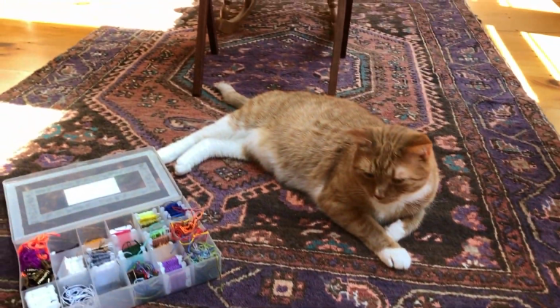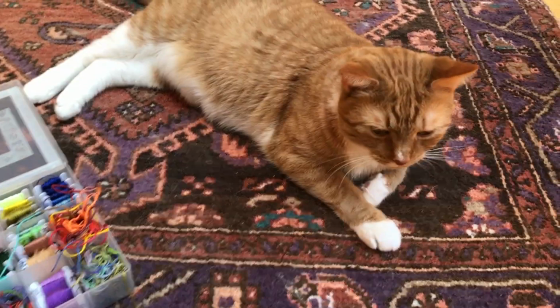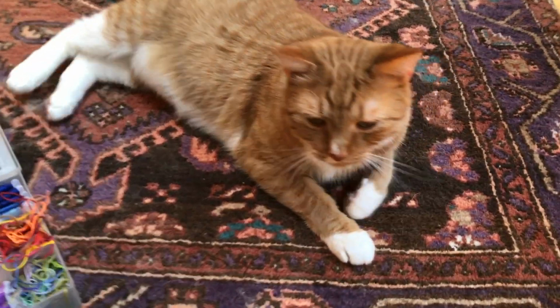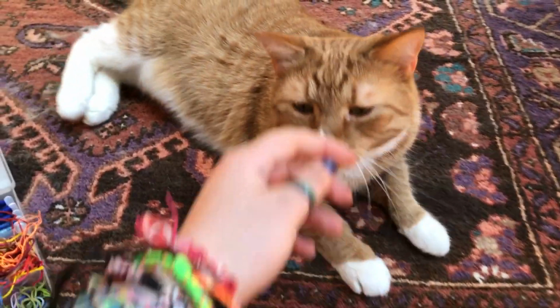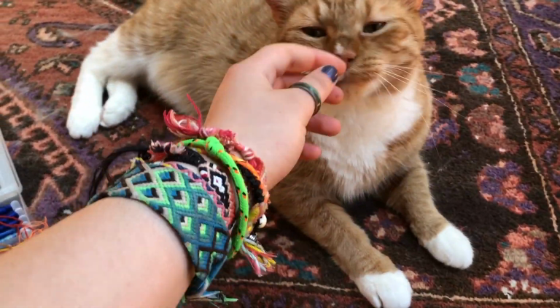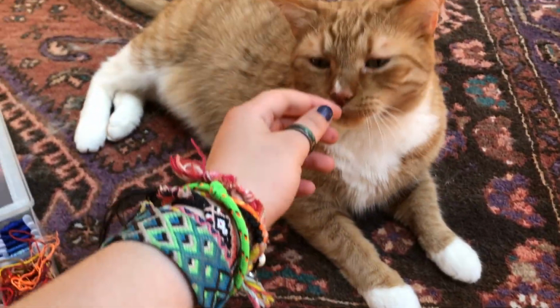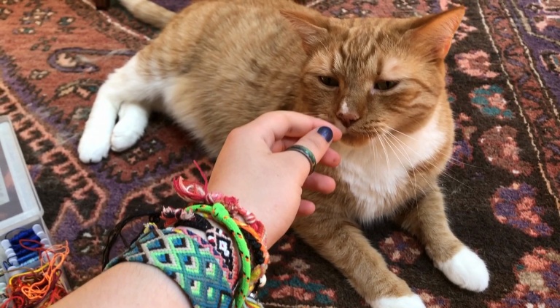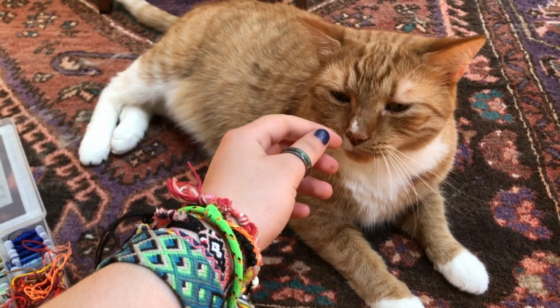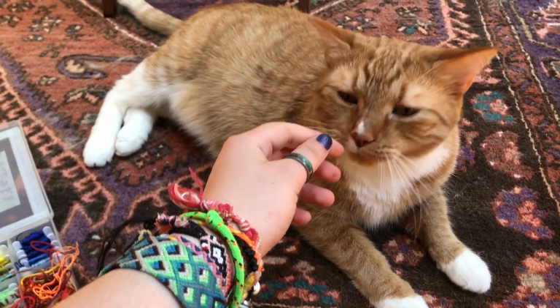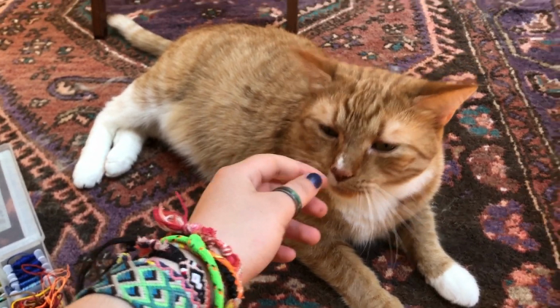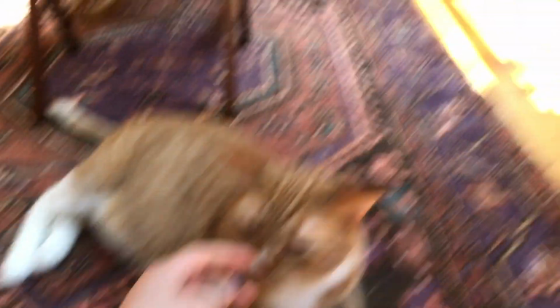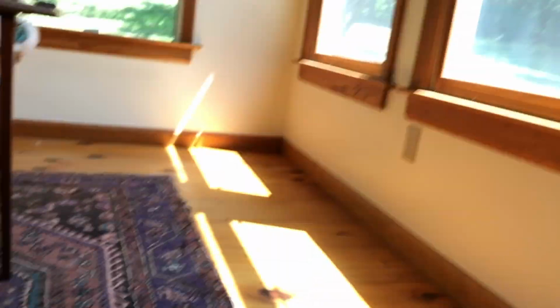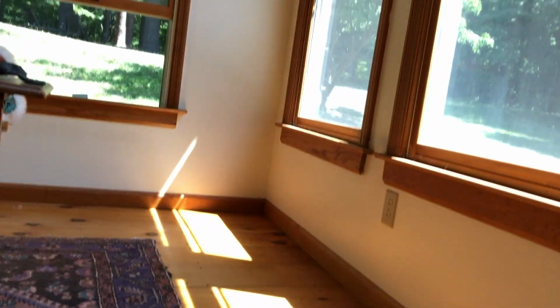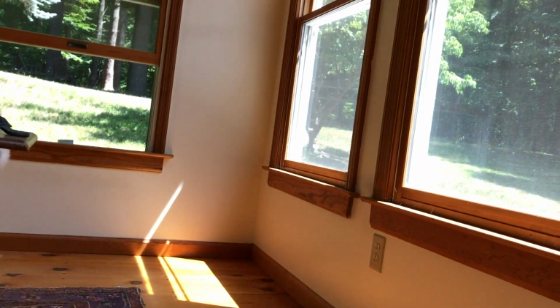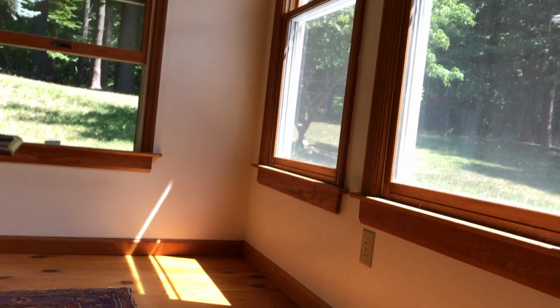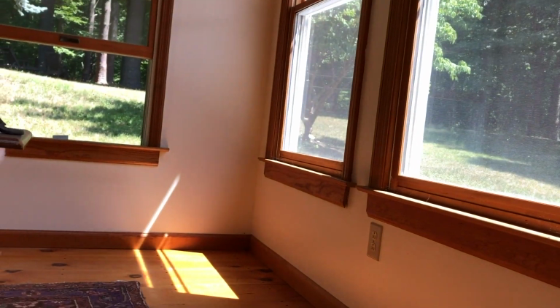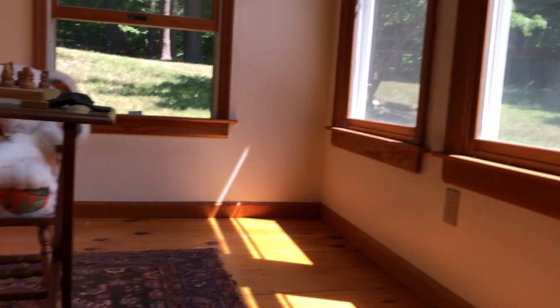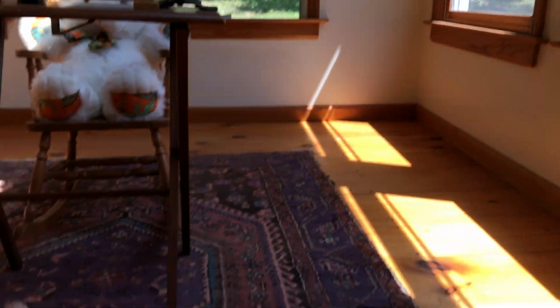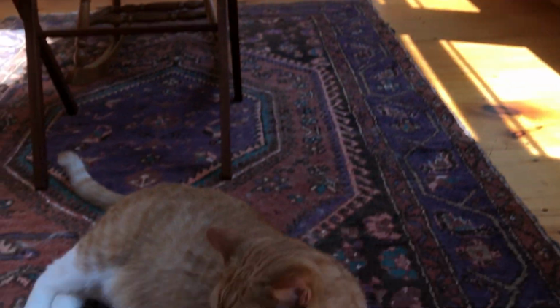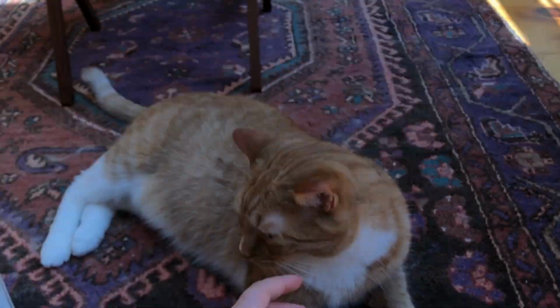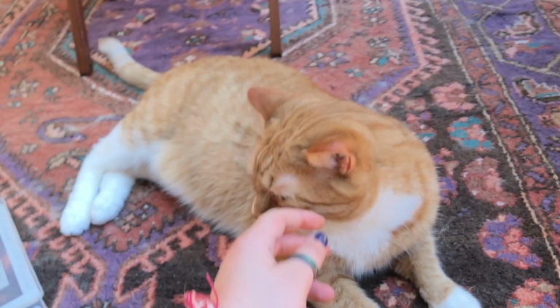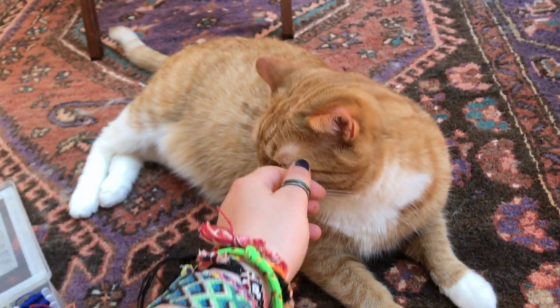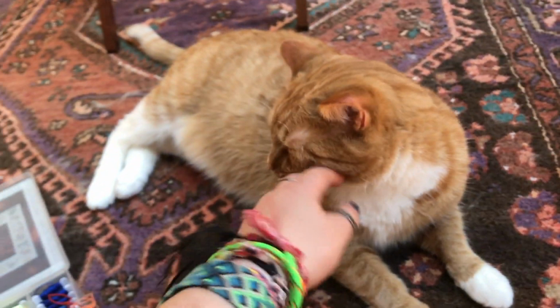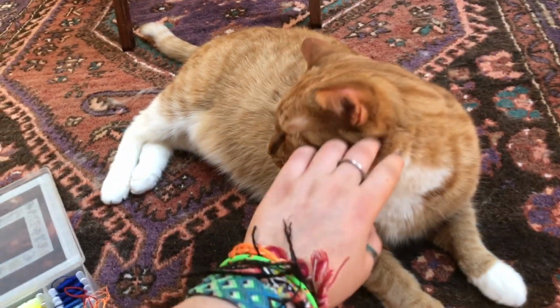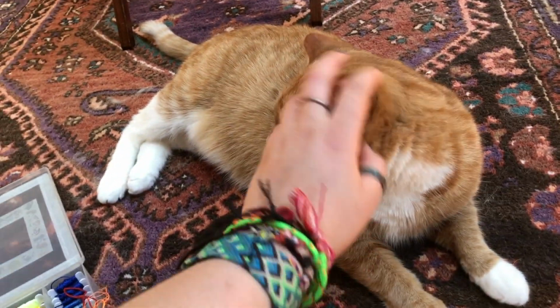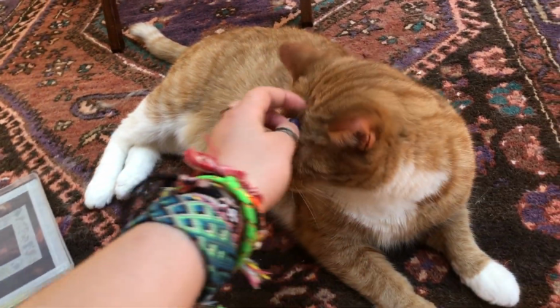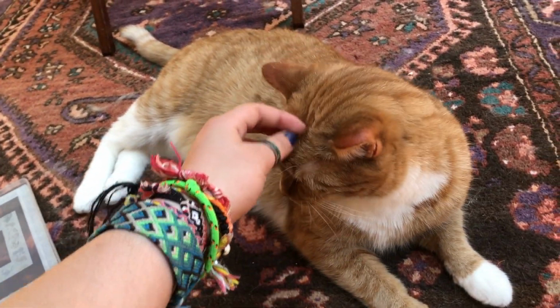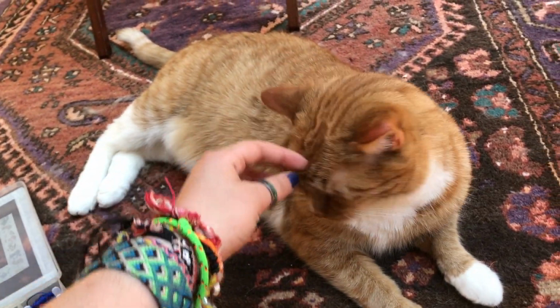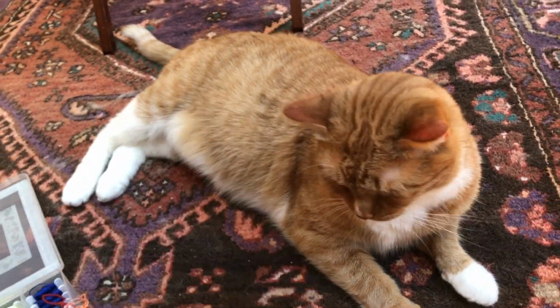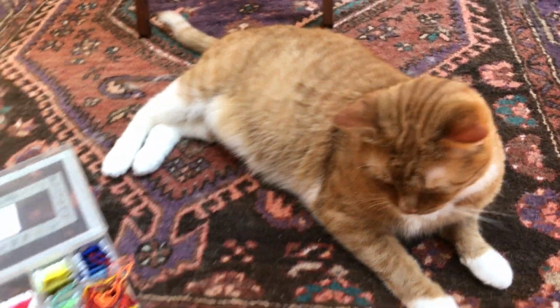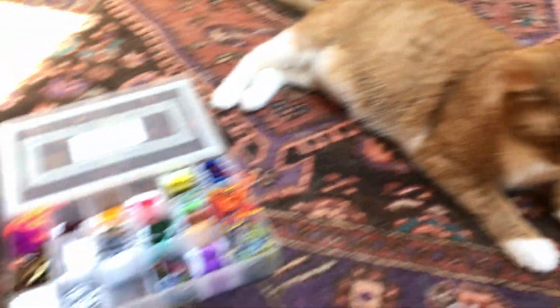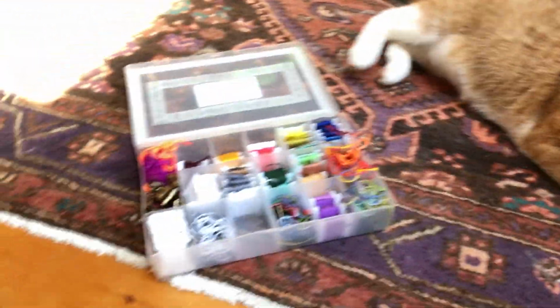I think he just woke up from a nap and it's also very warm in here. This is called the sunroom — it has no insulation so it has all the sun but it's also very hot in here. So I will be giving him choices now.